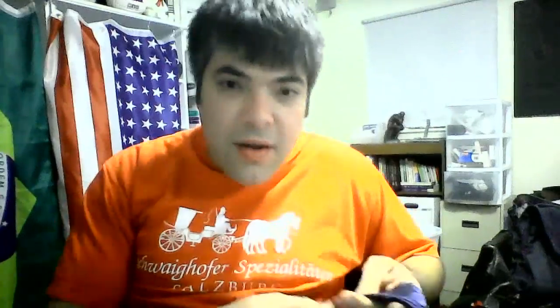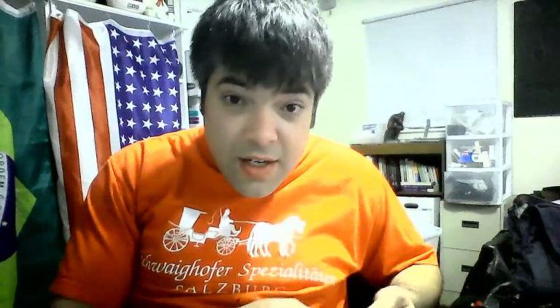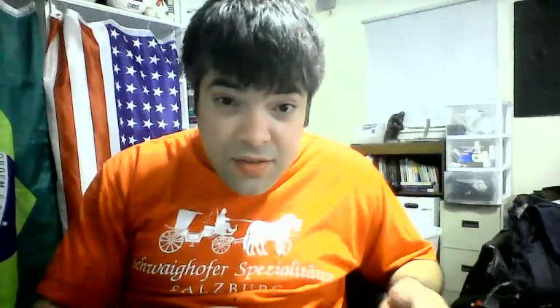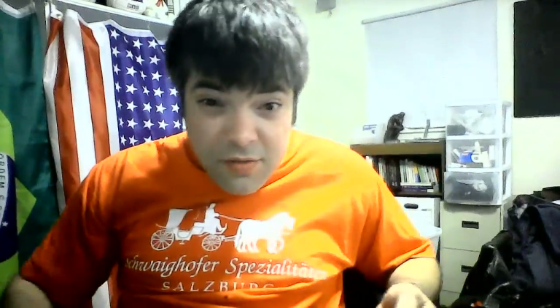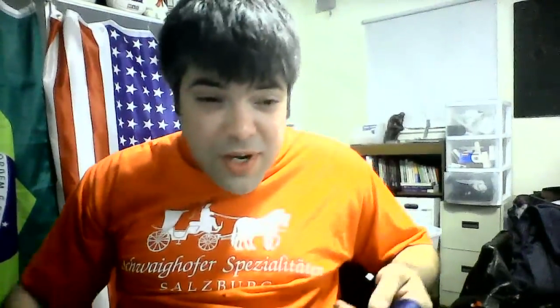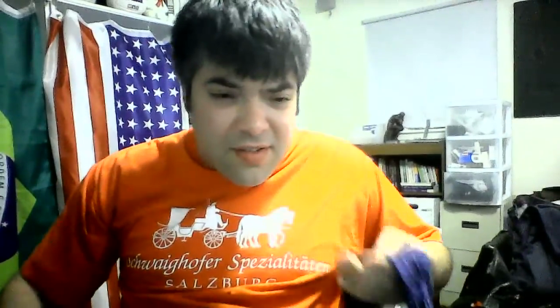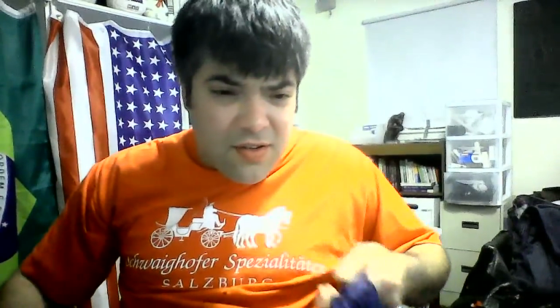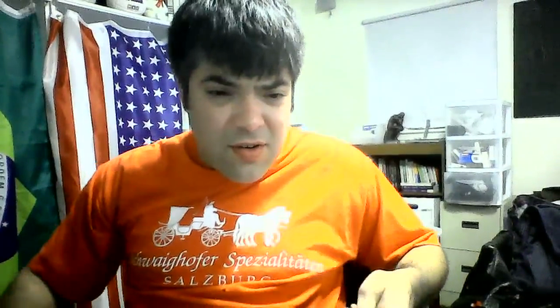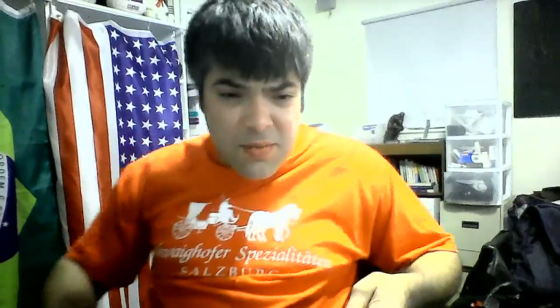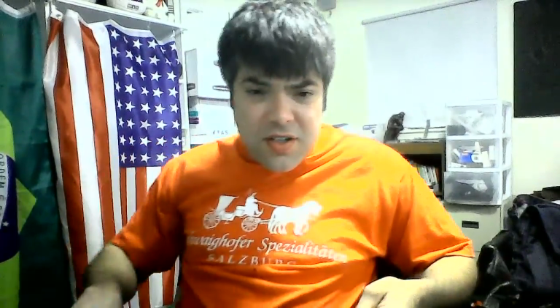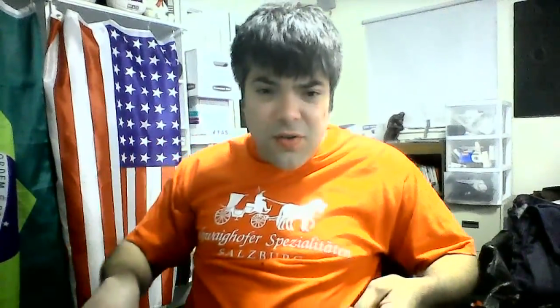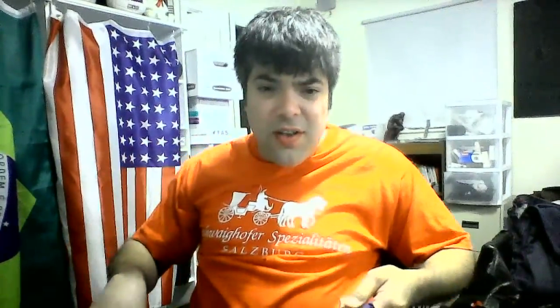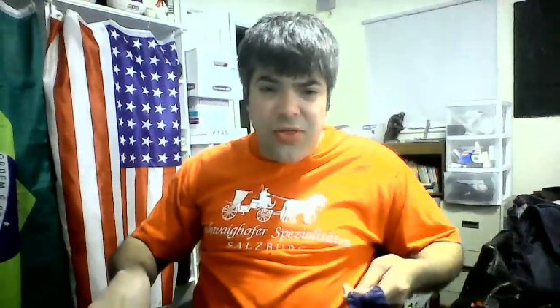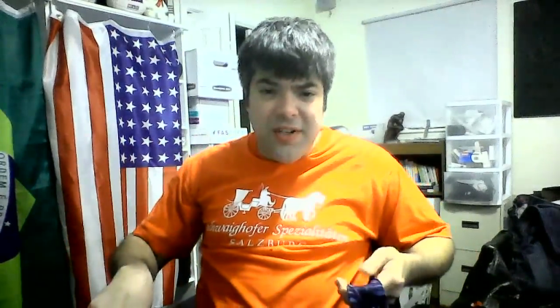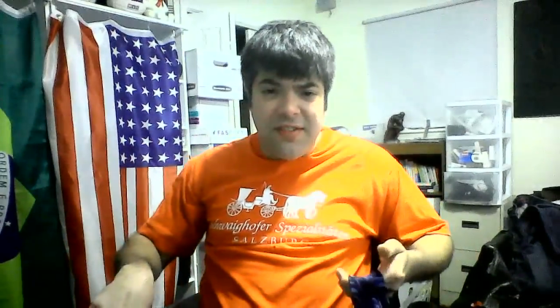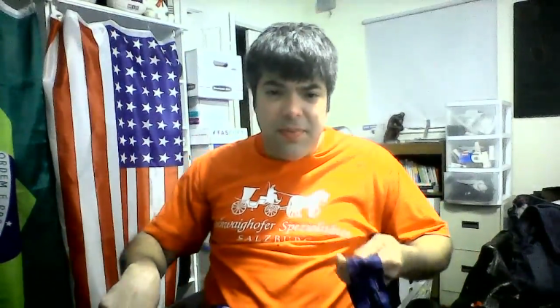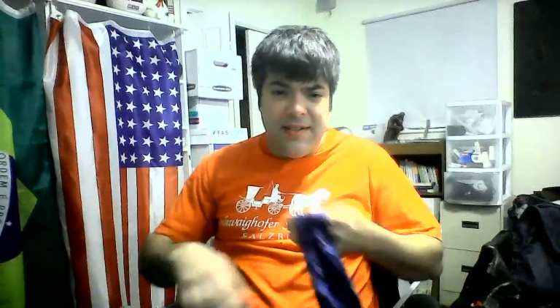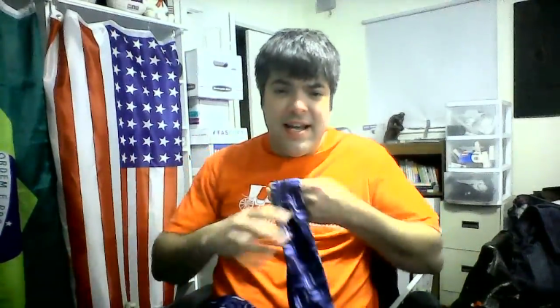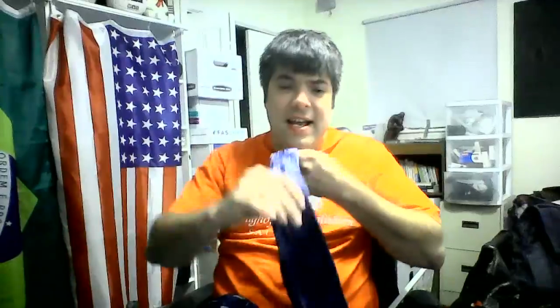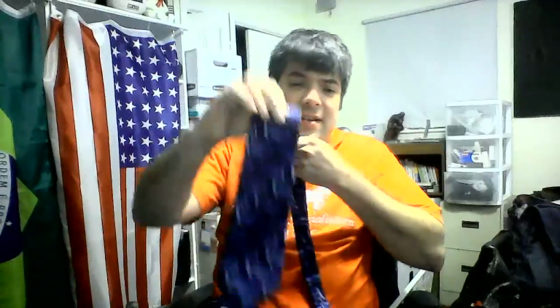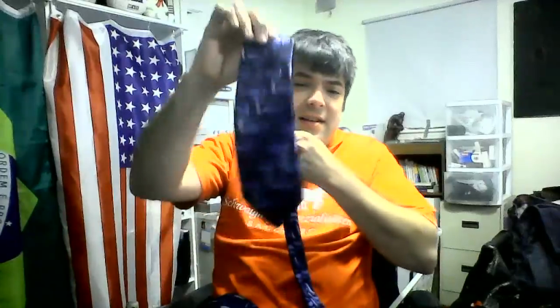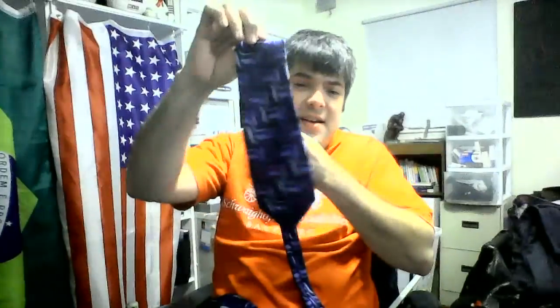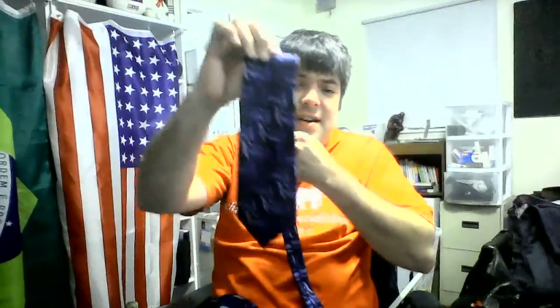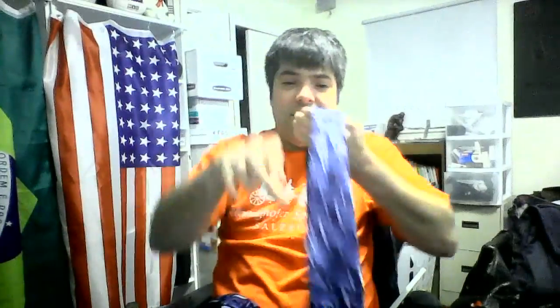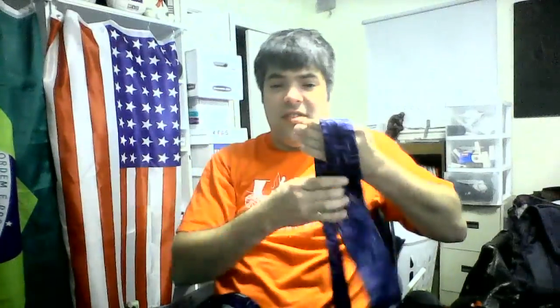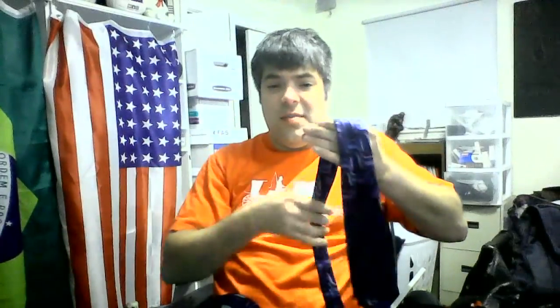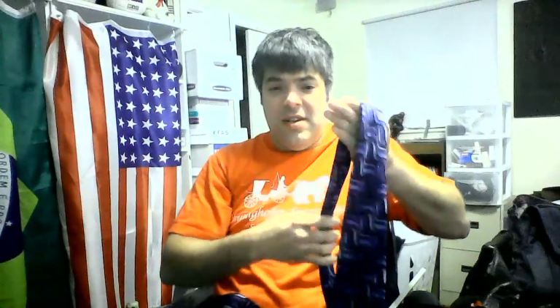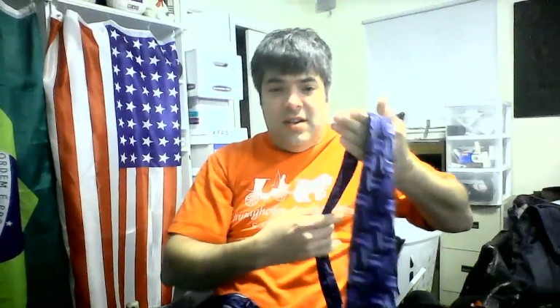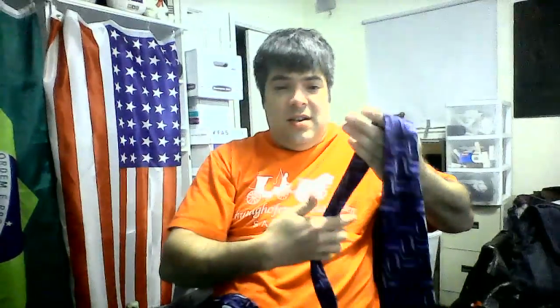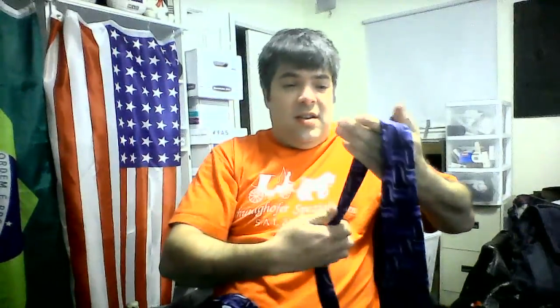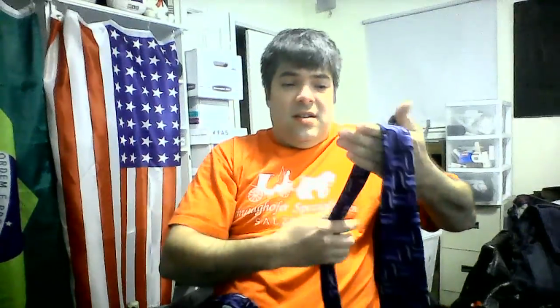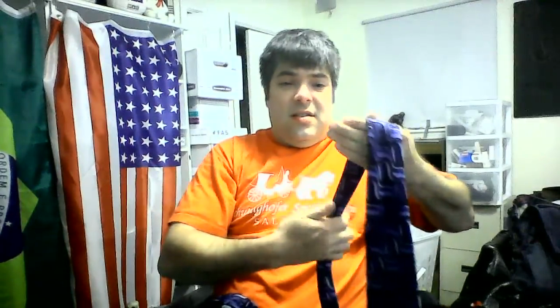Alright guys, this is Brandon Stone. I'm going to show you the three step tie, how to tie a tie in three steps. Ready?